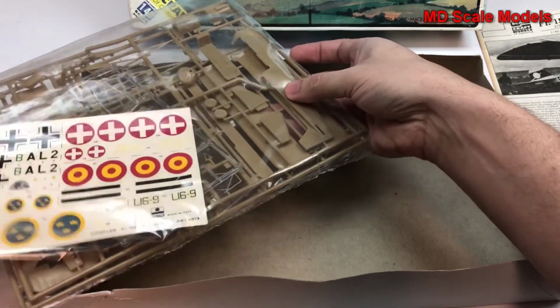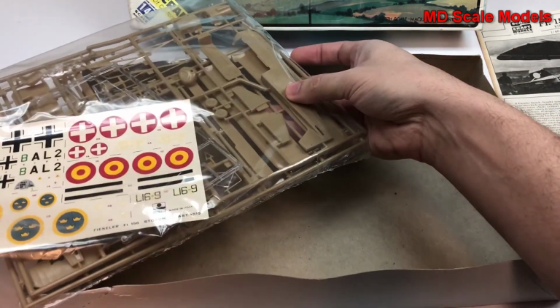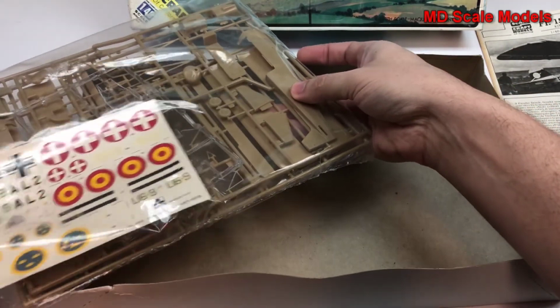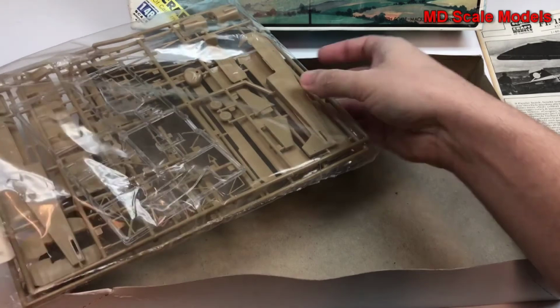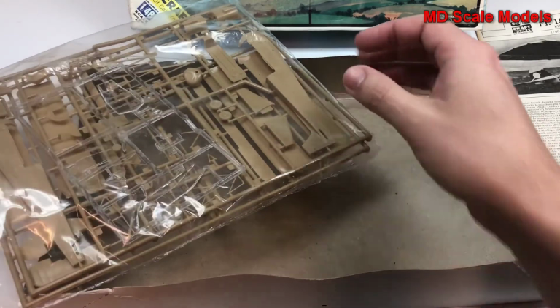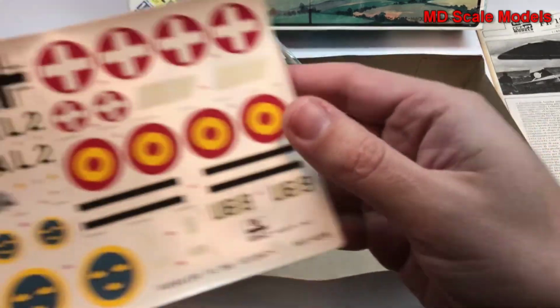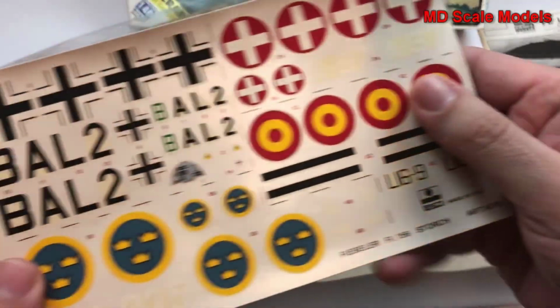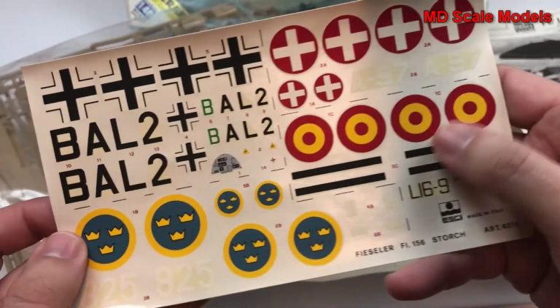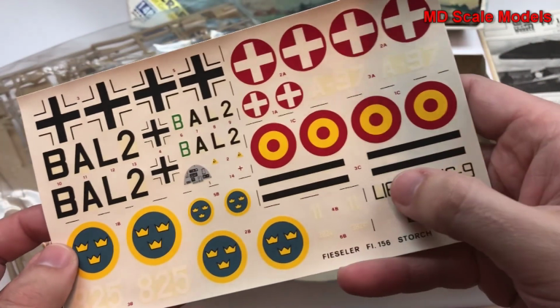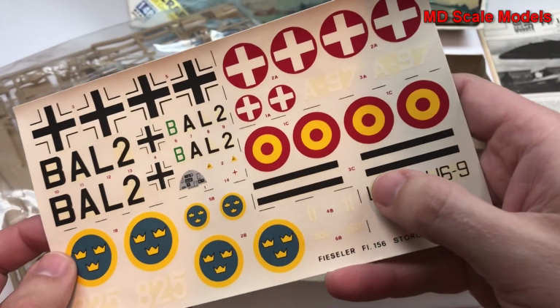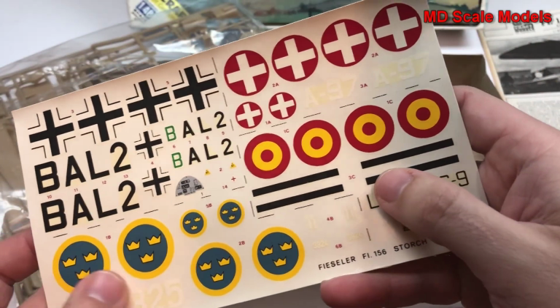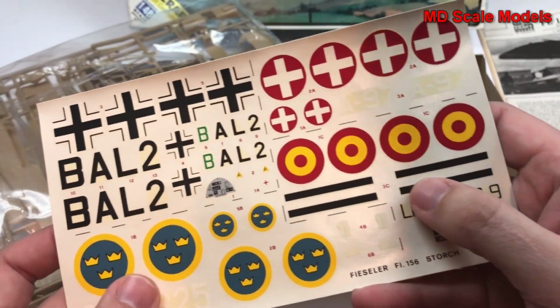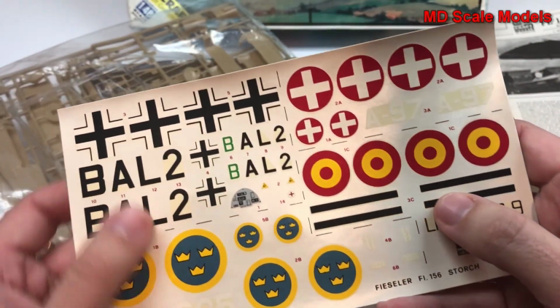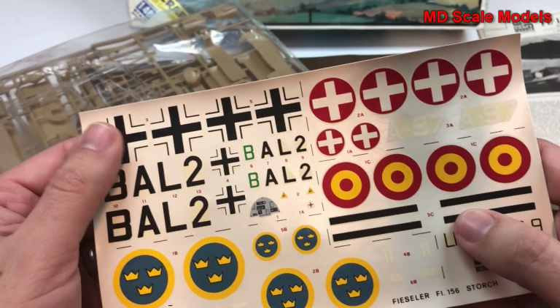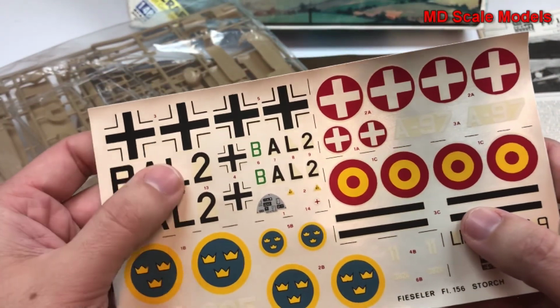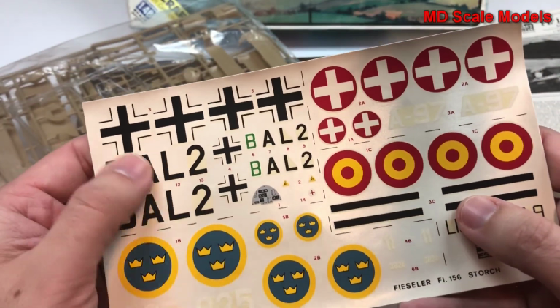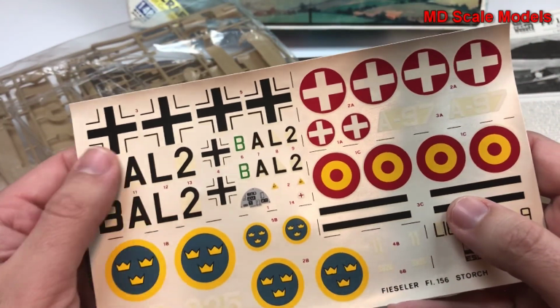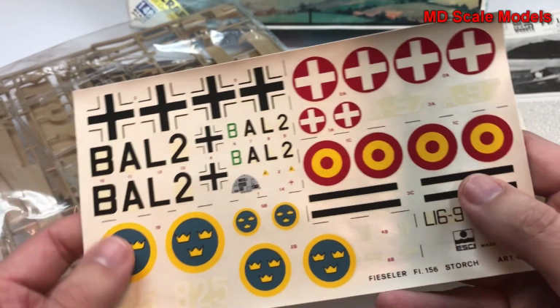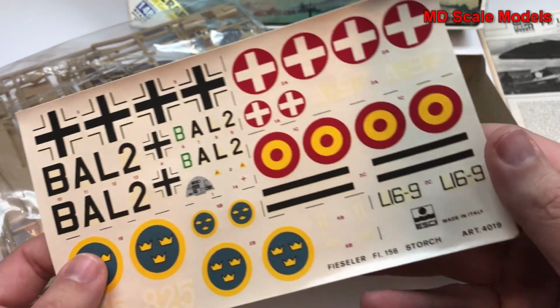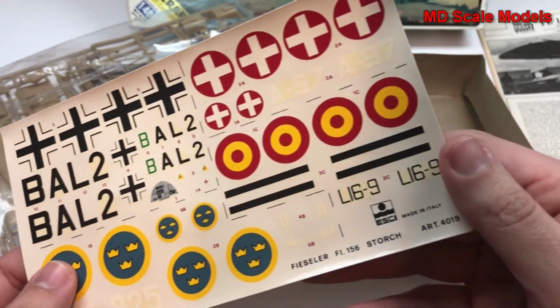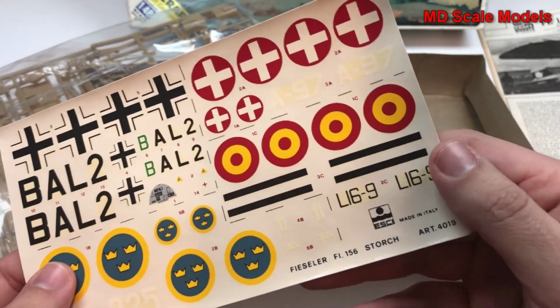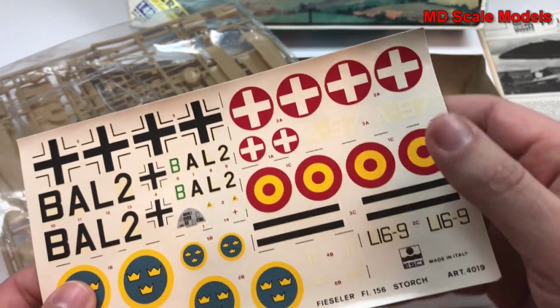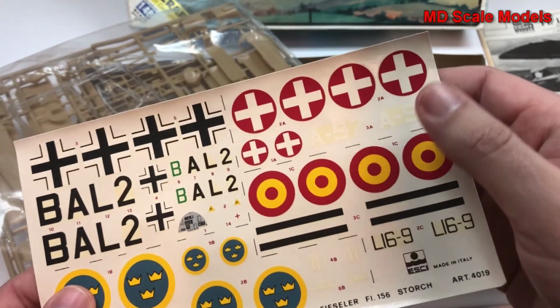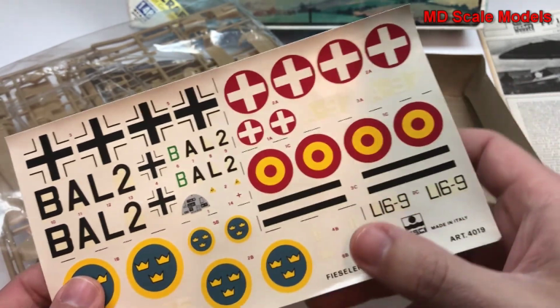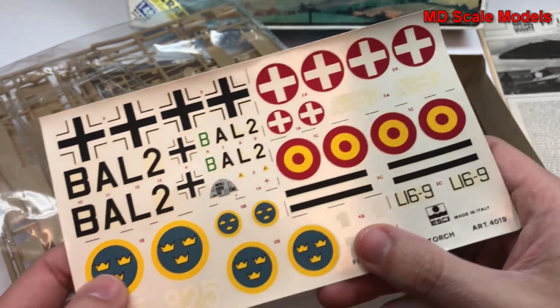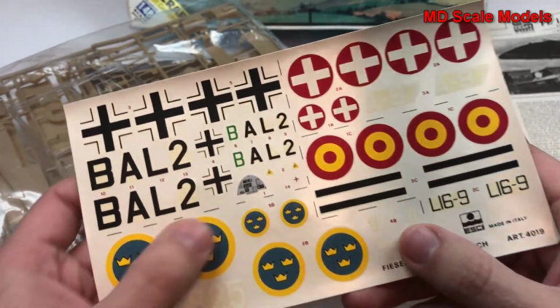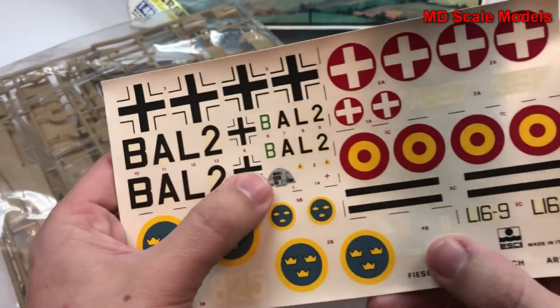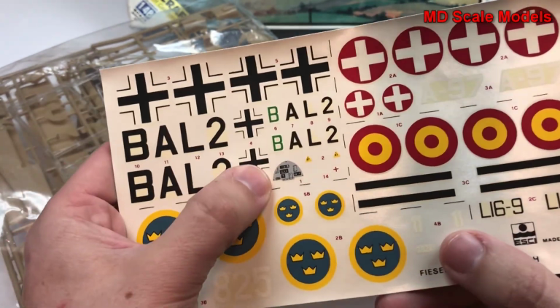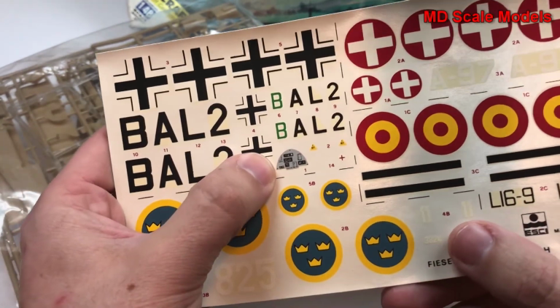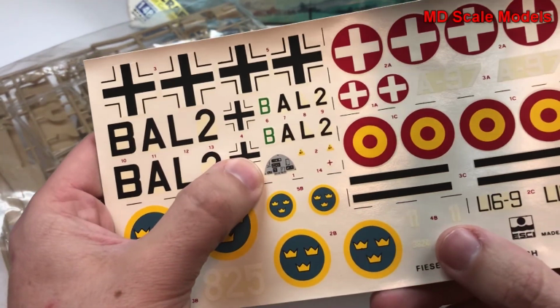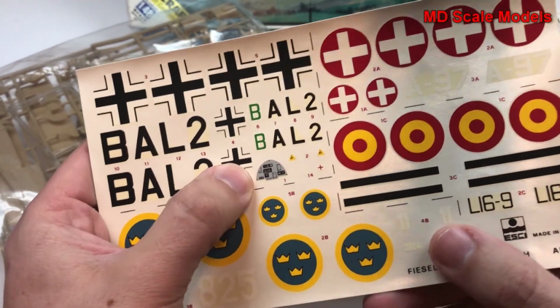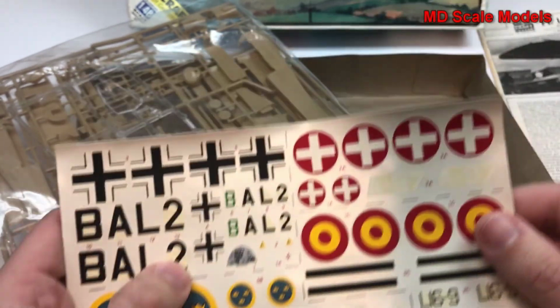Looking at the details, it looks like we have four different versions — Germany, and this was probably Swiss, Danish. There is also an instrument panel included.